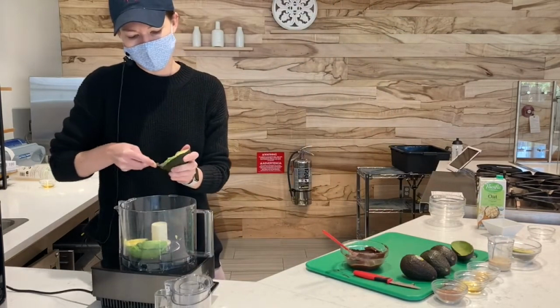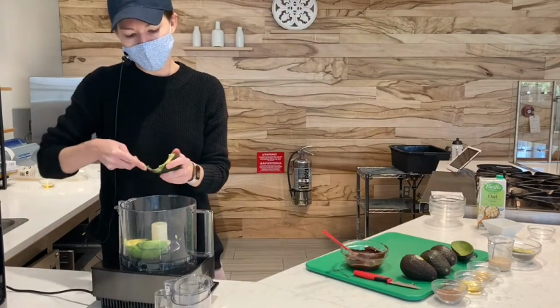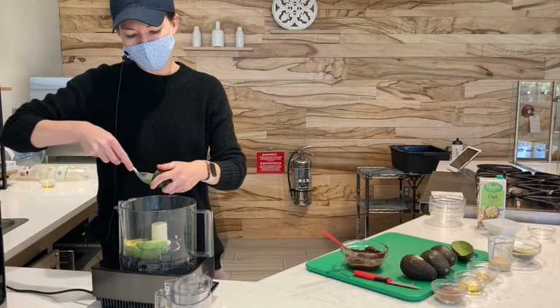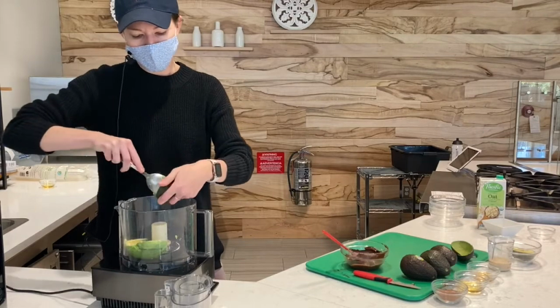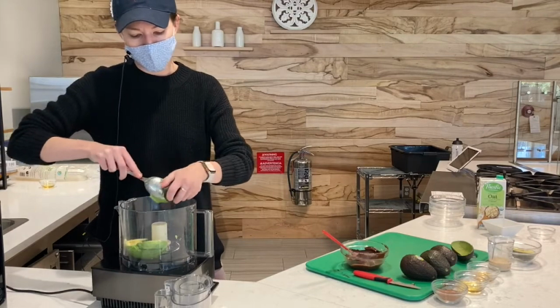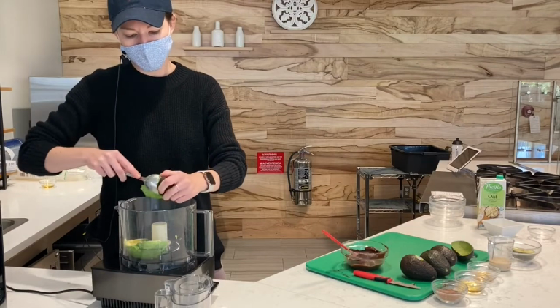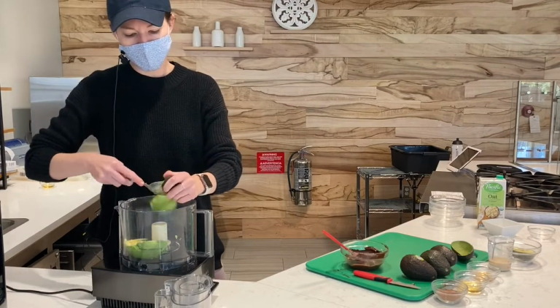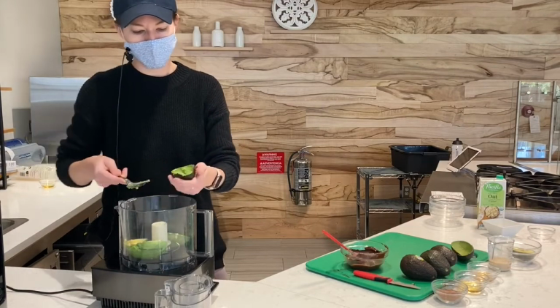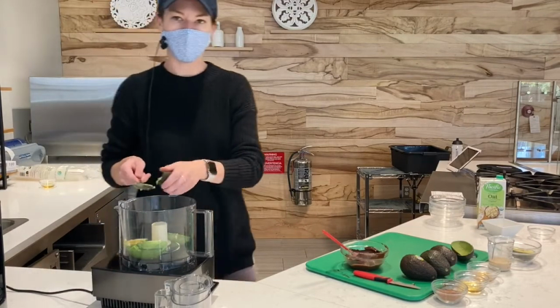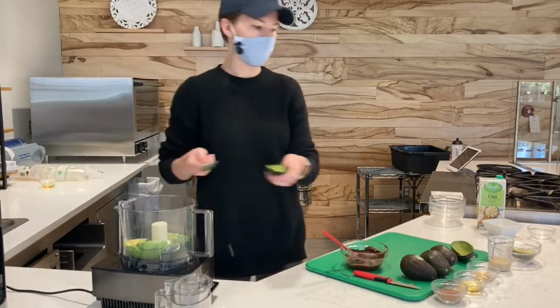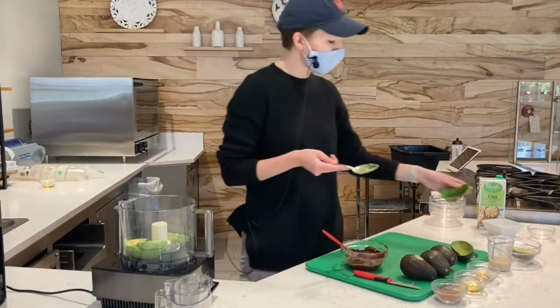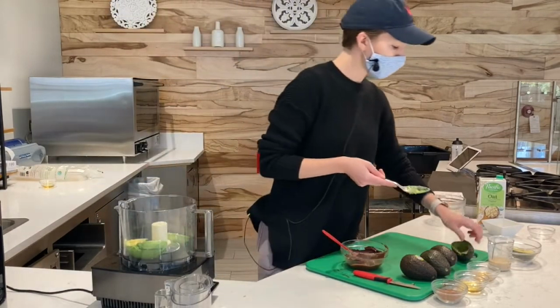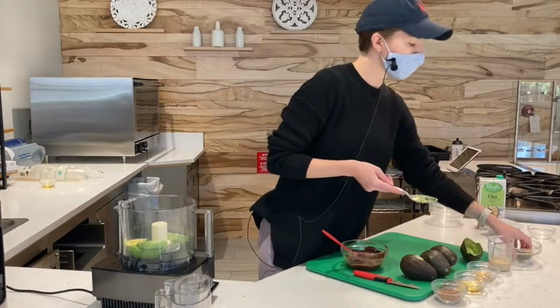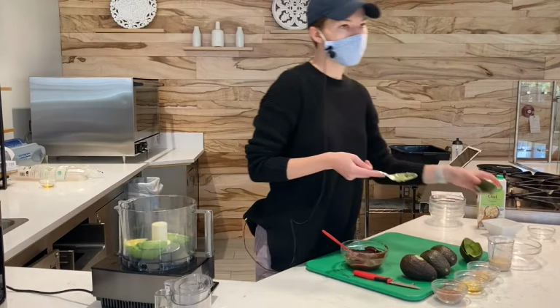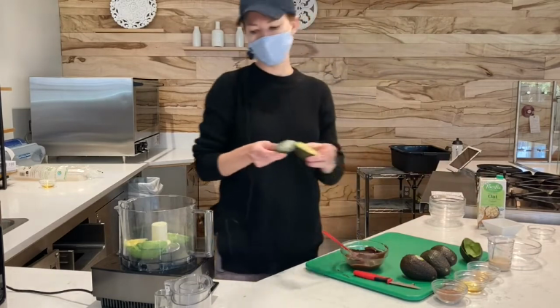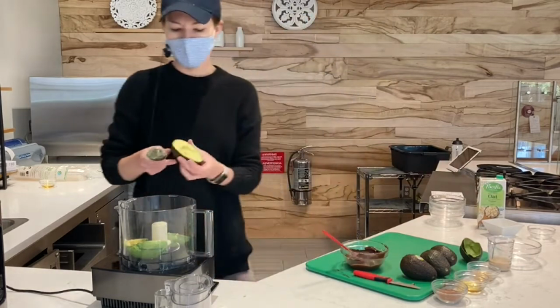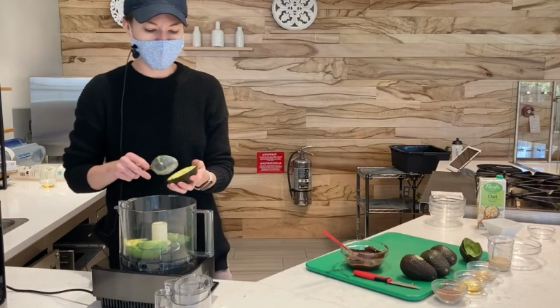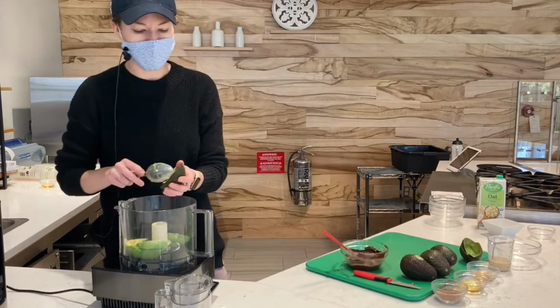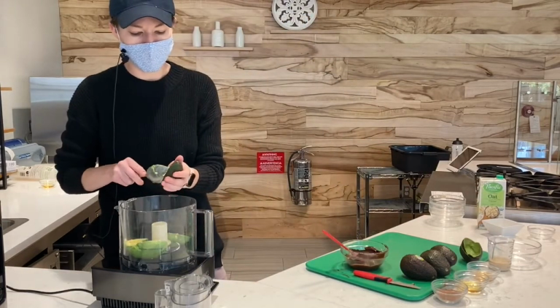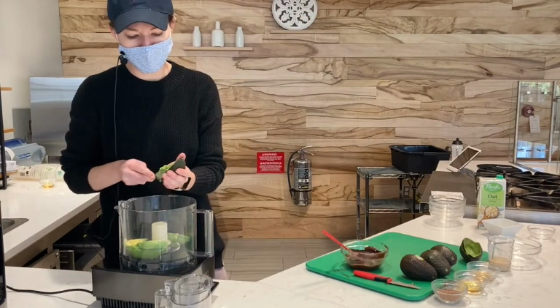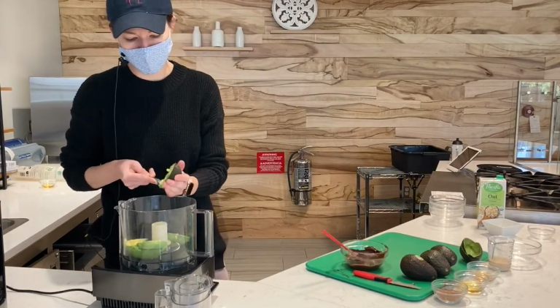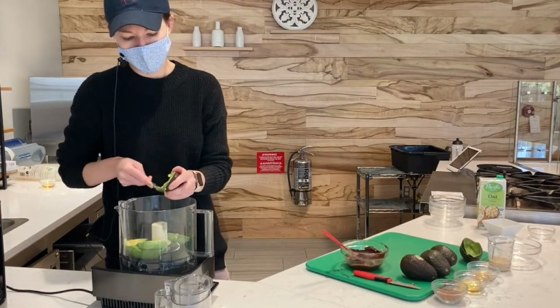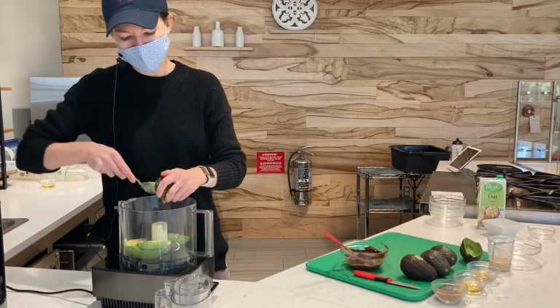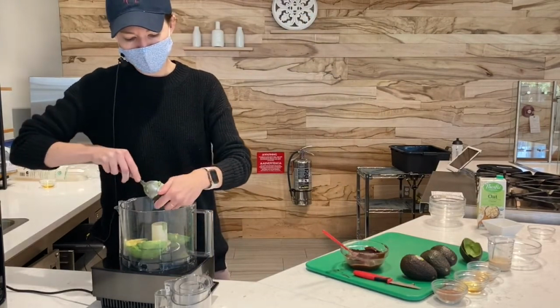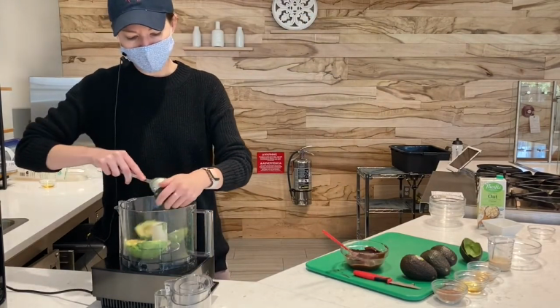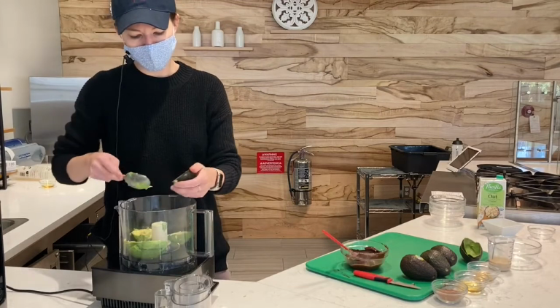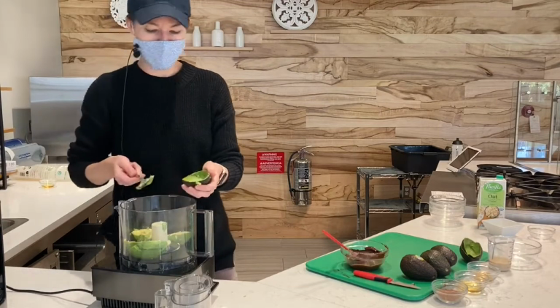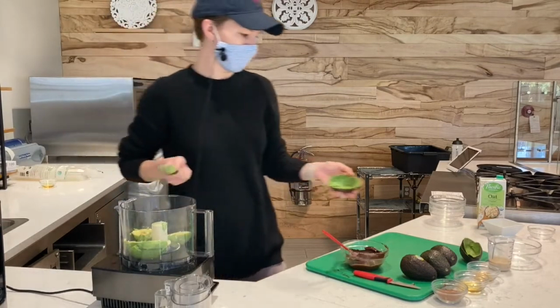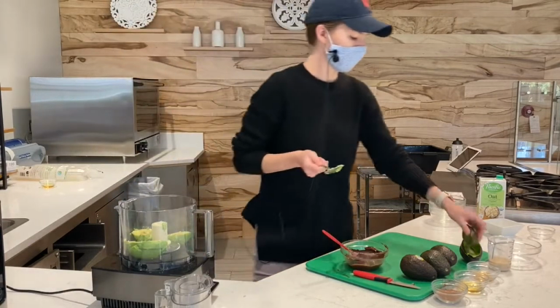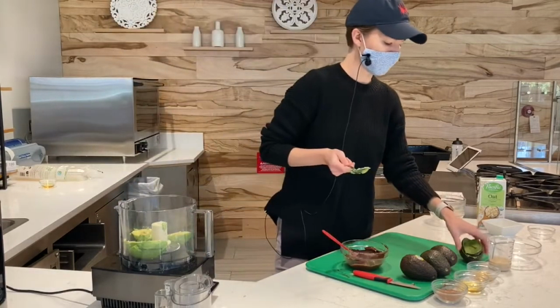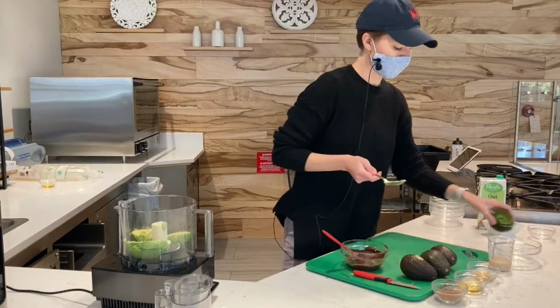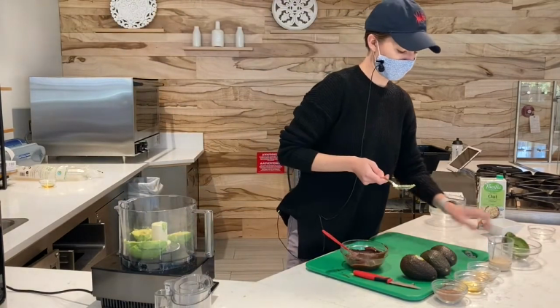If you have any avocados at home that need to be used, this is a really great recipe because you're going to blend it all up anyway. So if you have any of those little blemishes in there, you won't notice. This doesn't taste super avocado-y — it will have a really nice chocolate flavor.